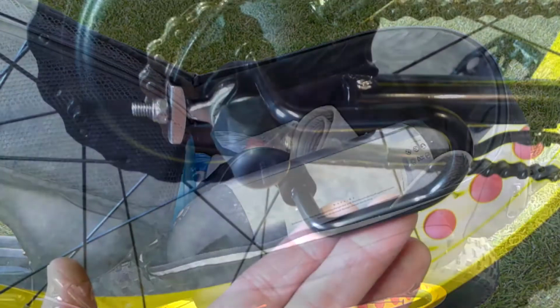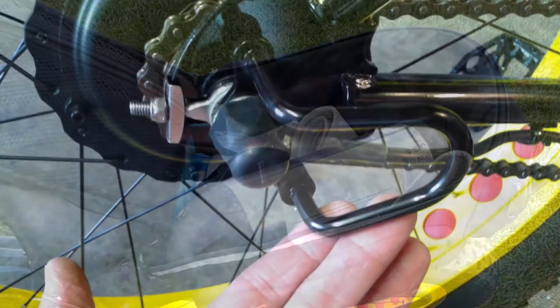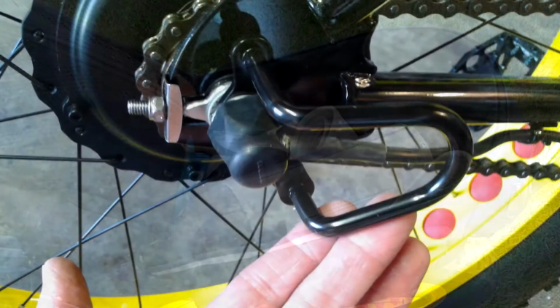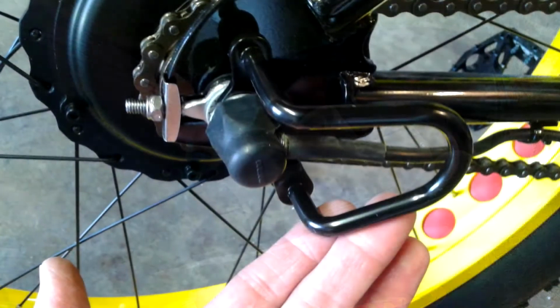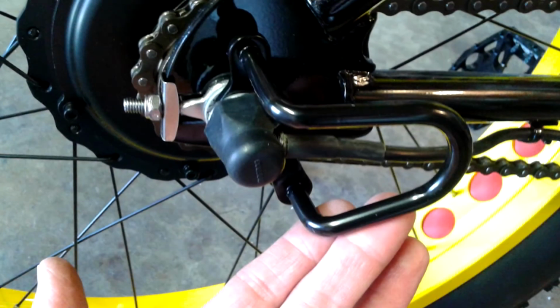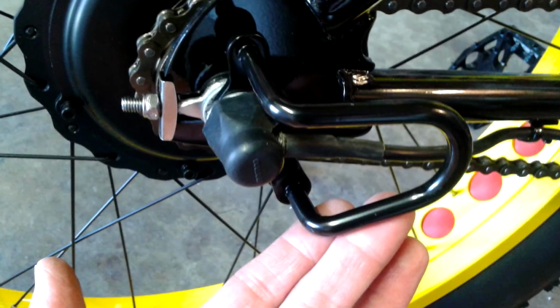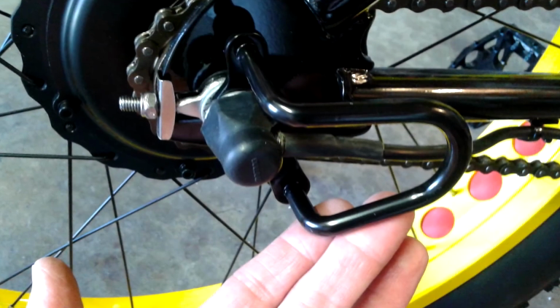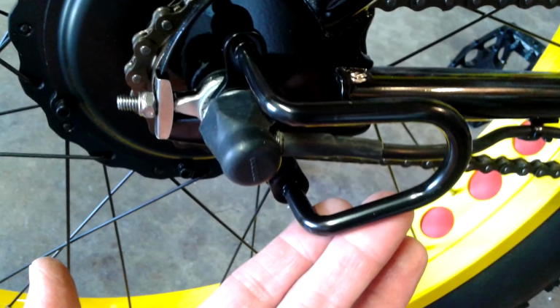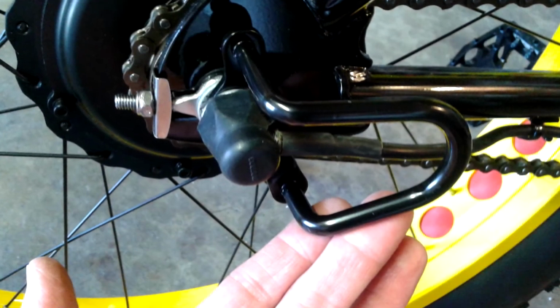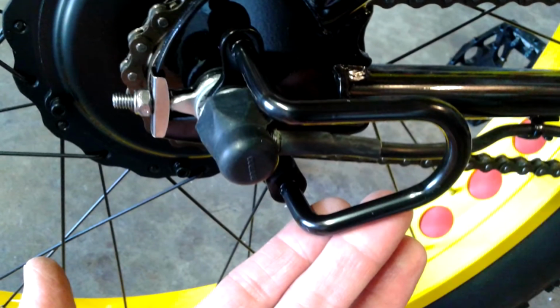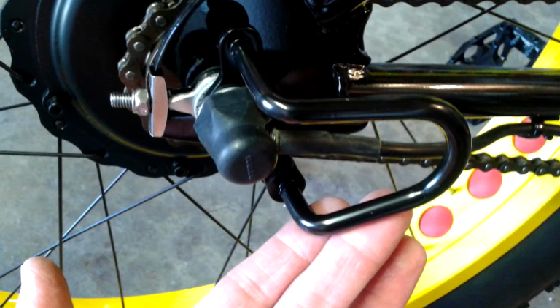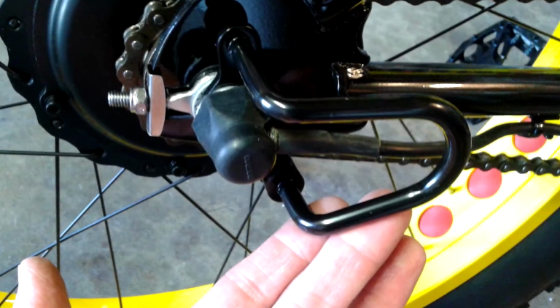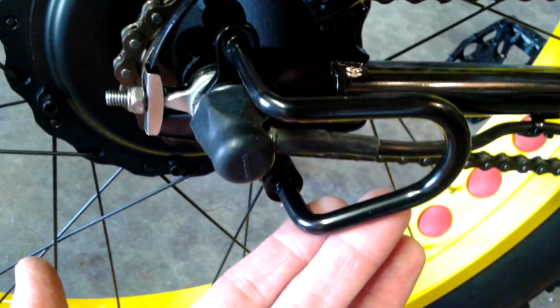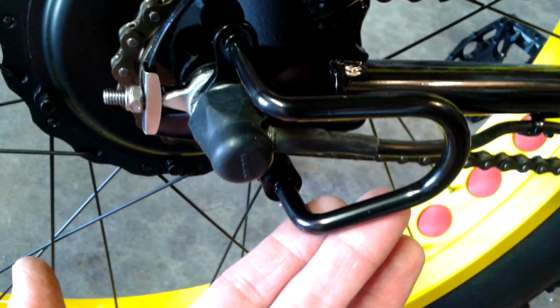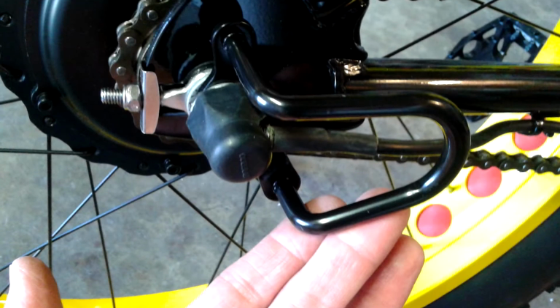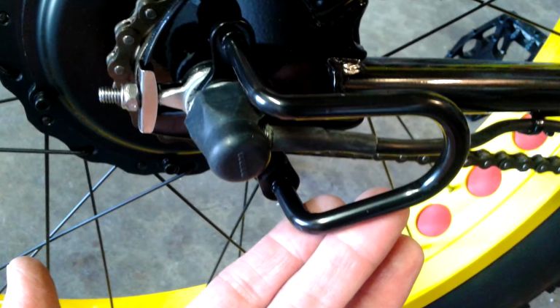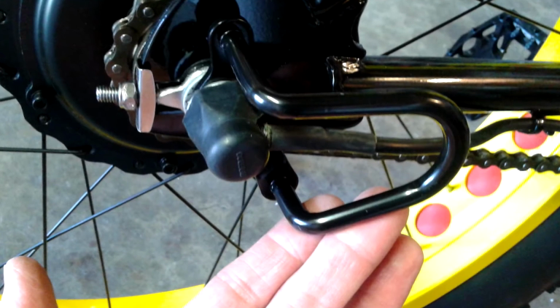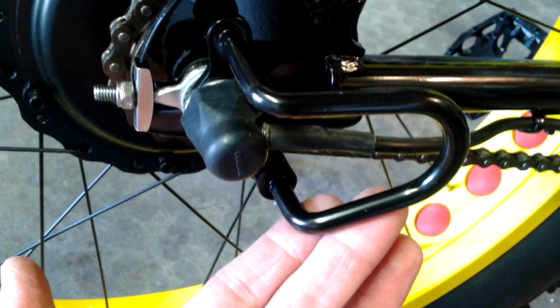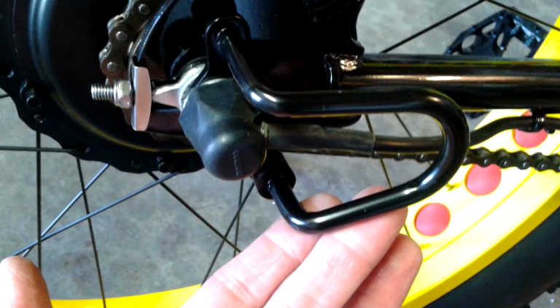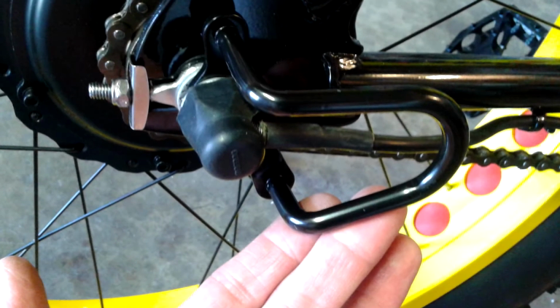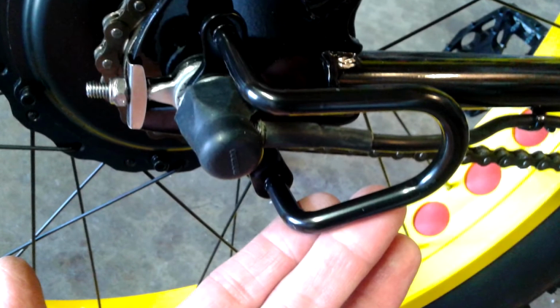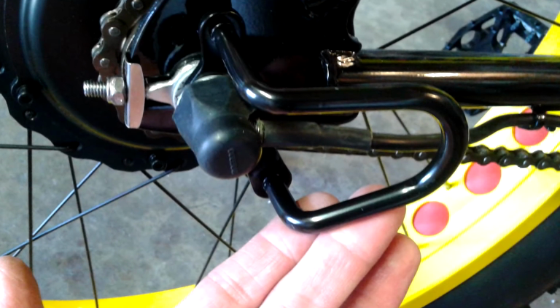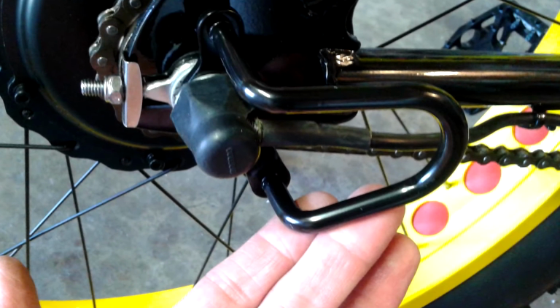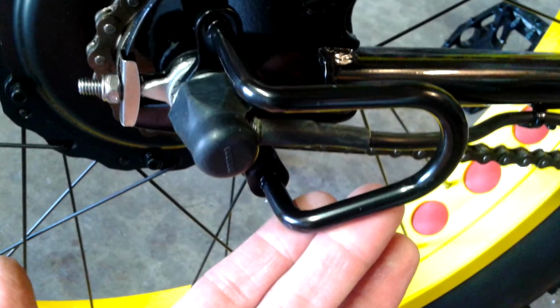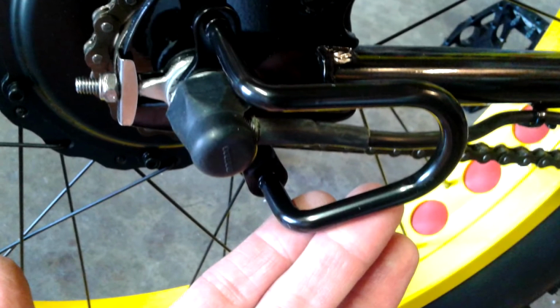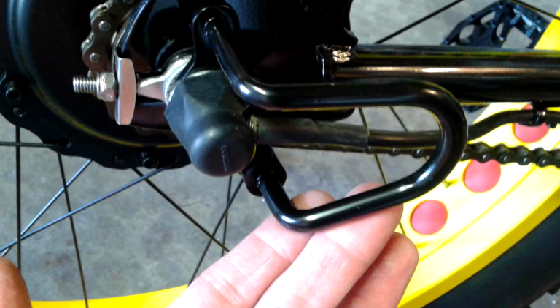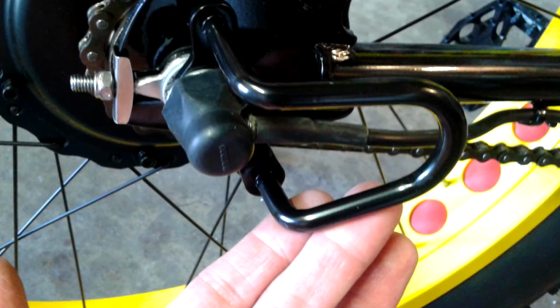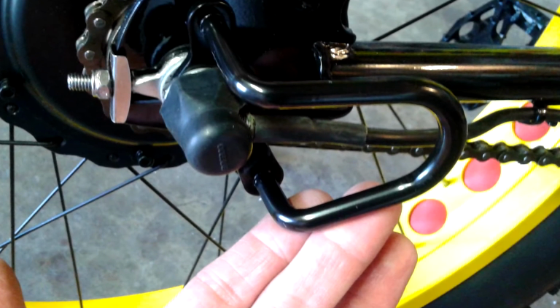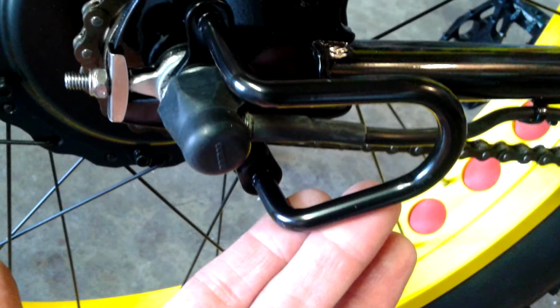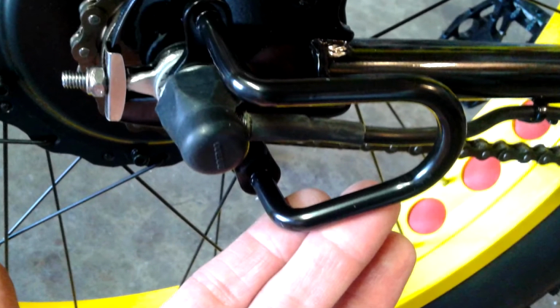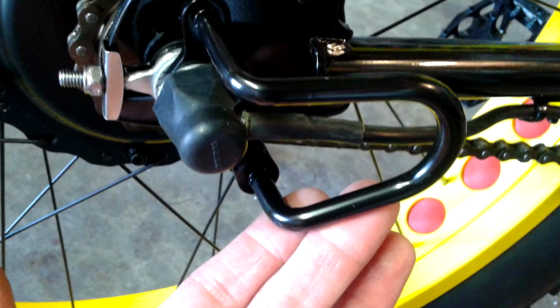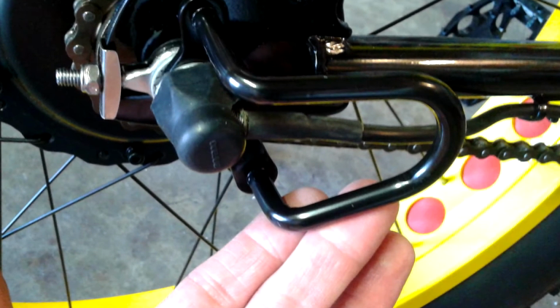Some of my friends recommended I put a cable guard on, and it was actually pretty simple to find one online and install it.